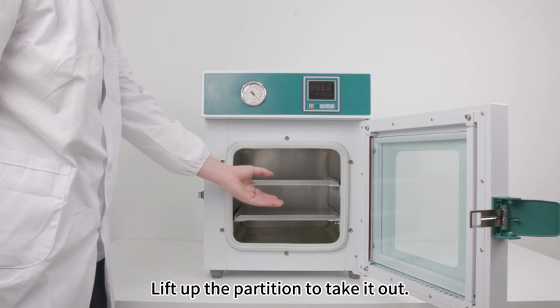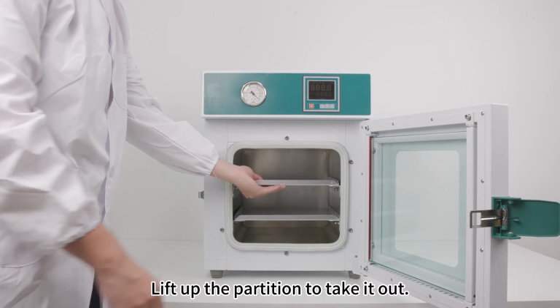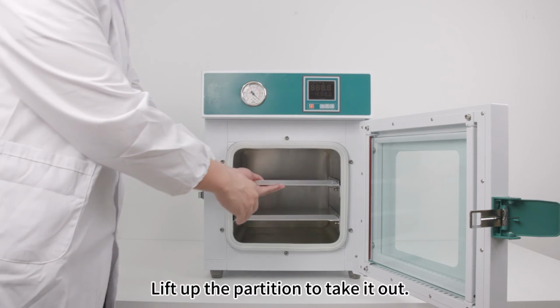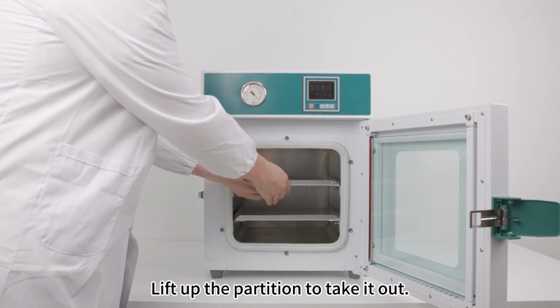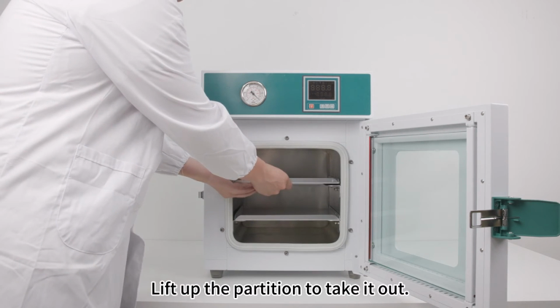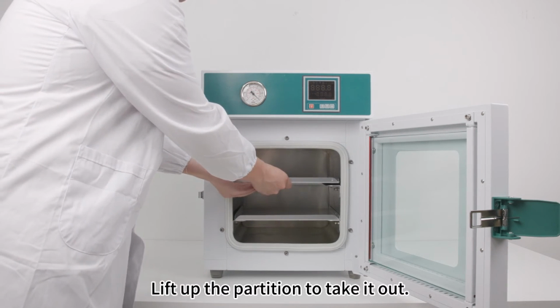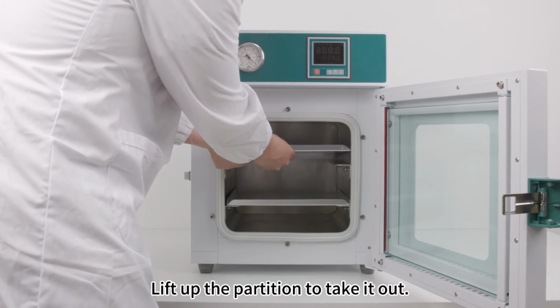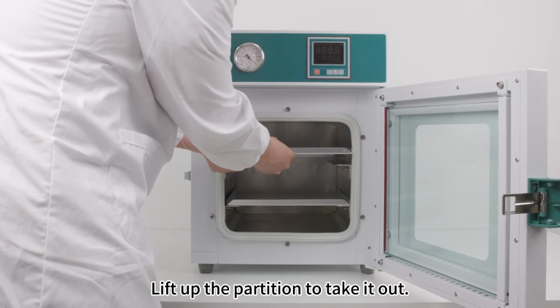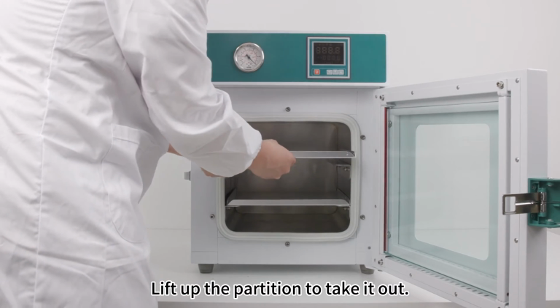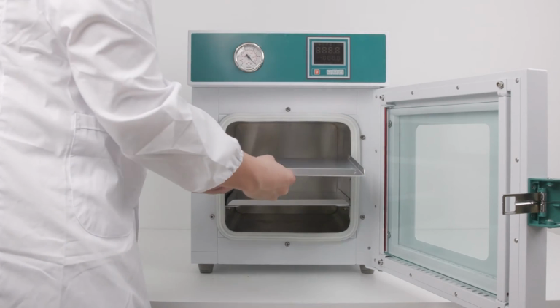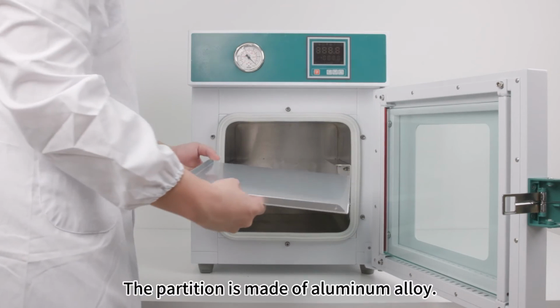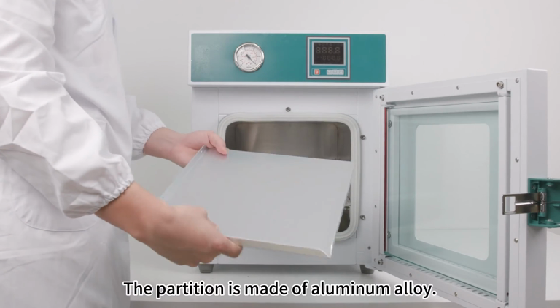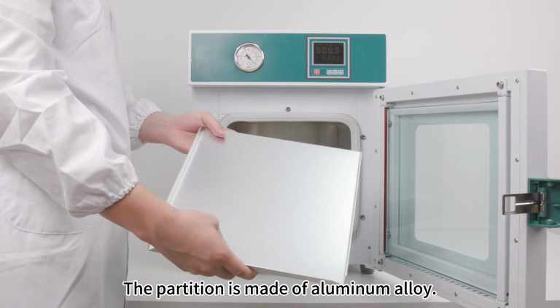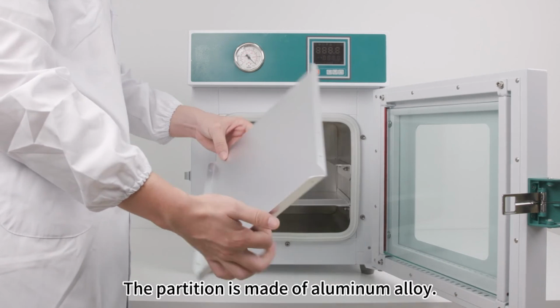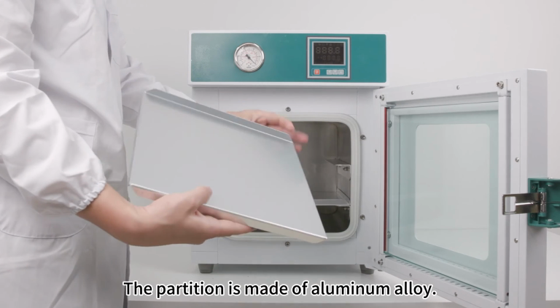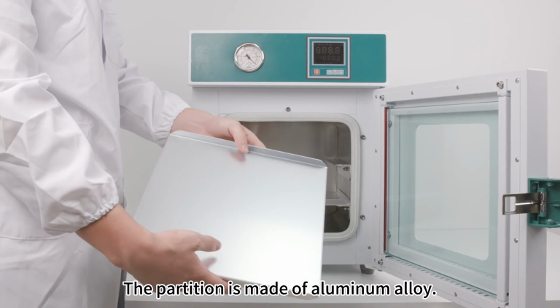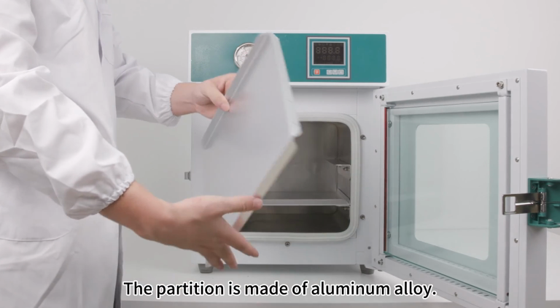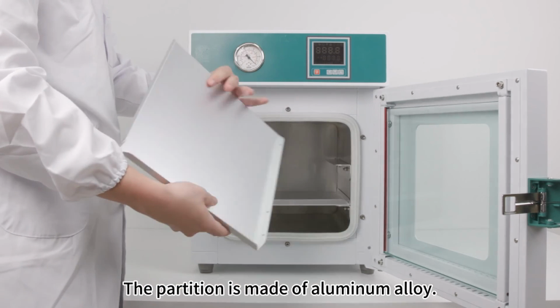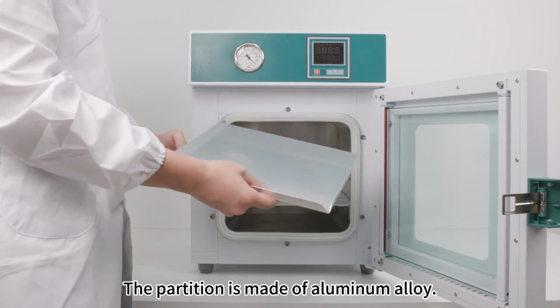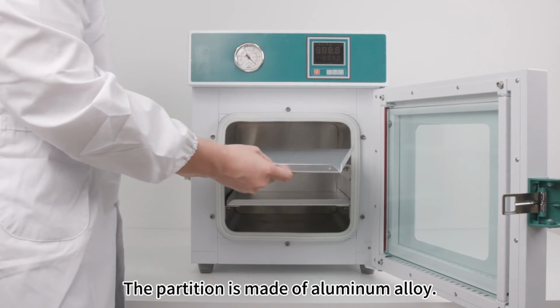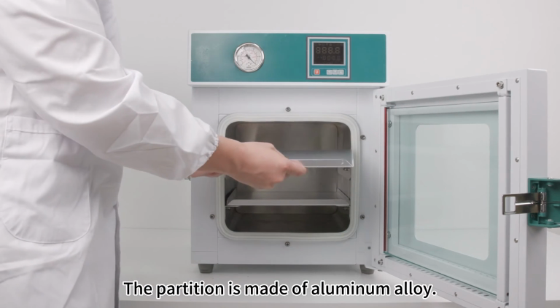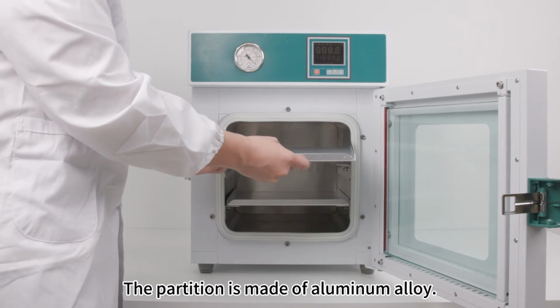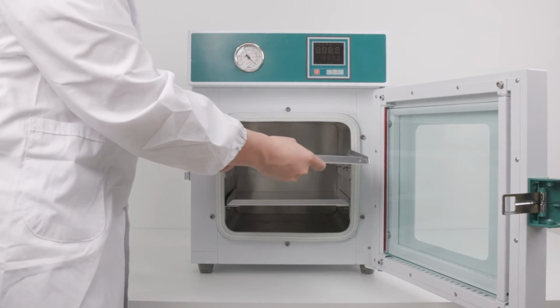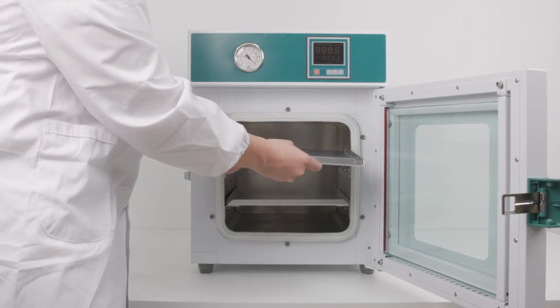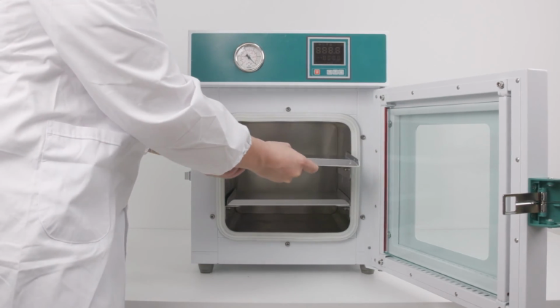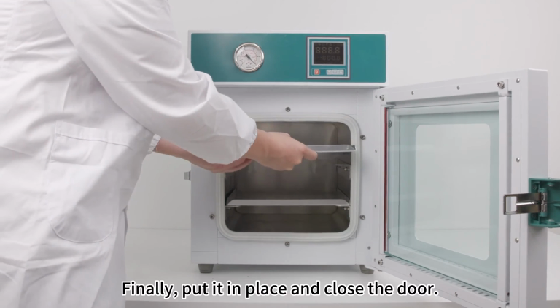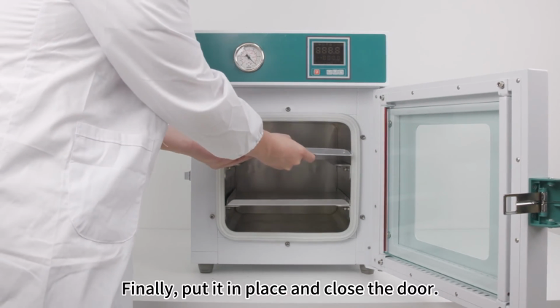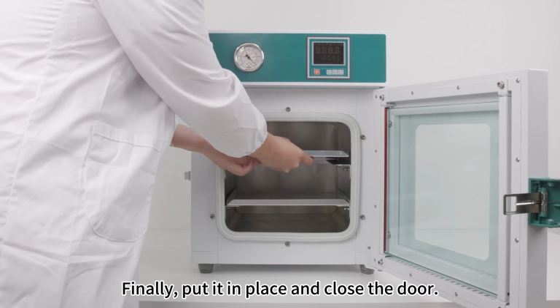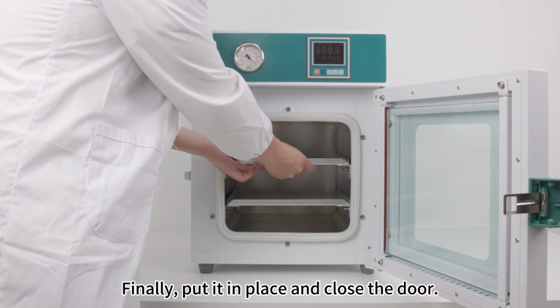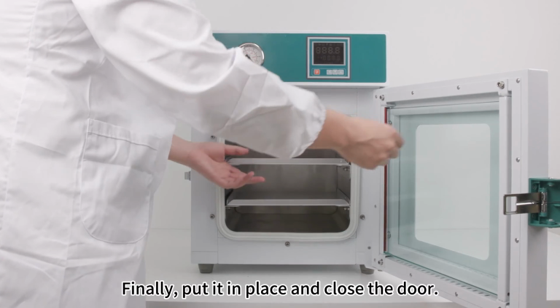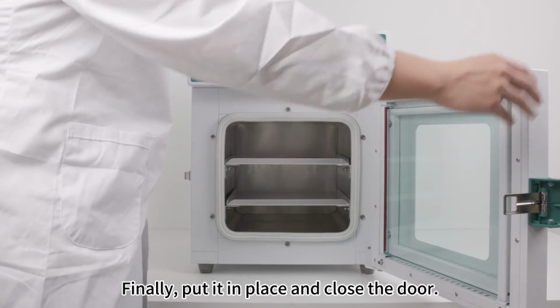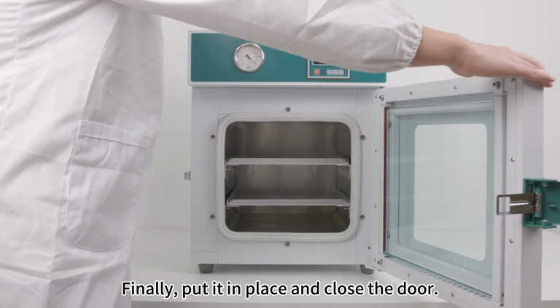Lift up the partition to take it out. The partition is made of aluminum alloy. Finally, put it in place and close the door.